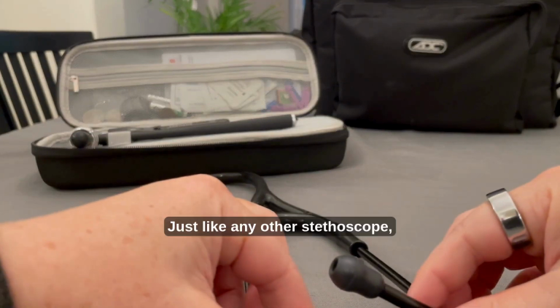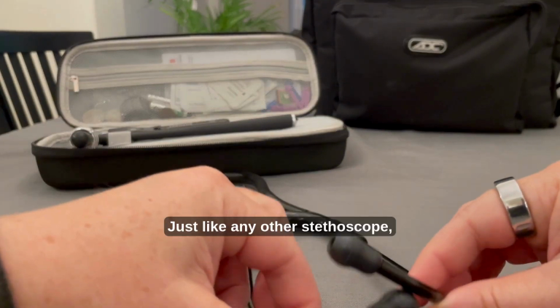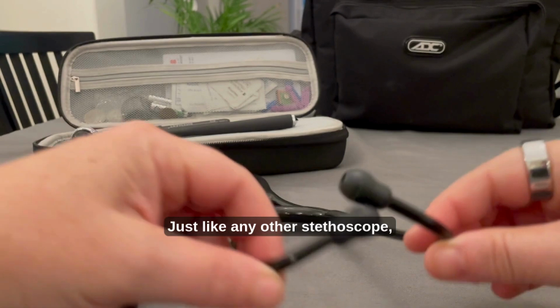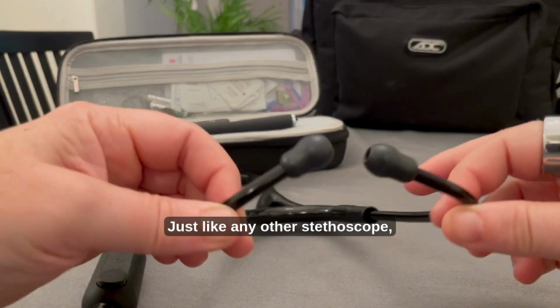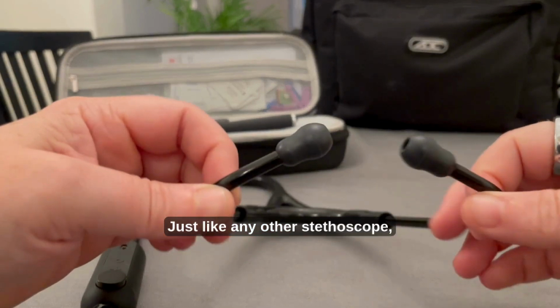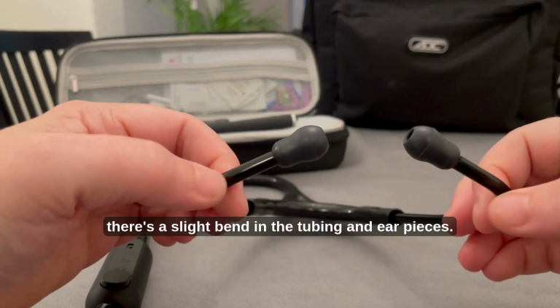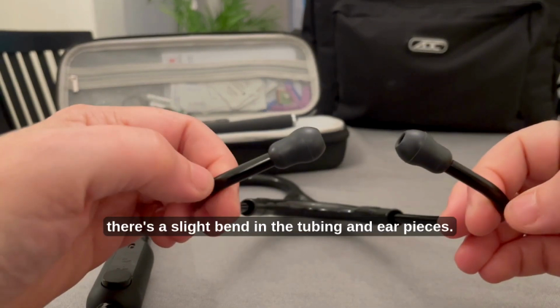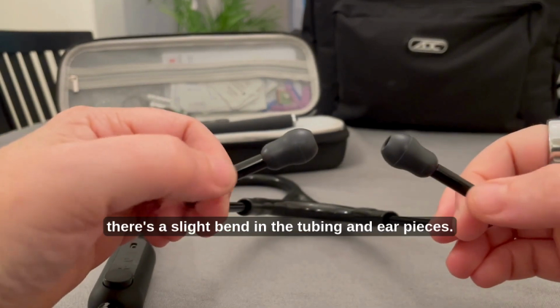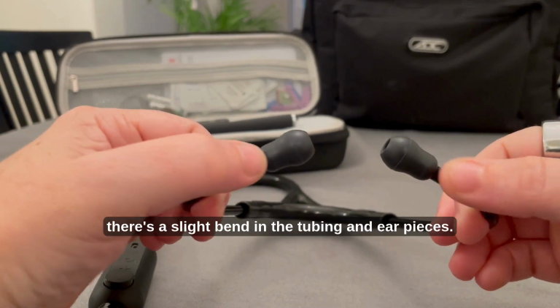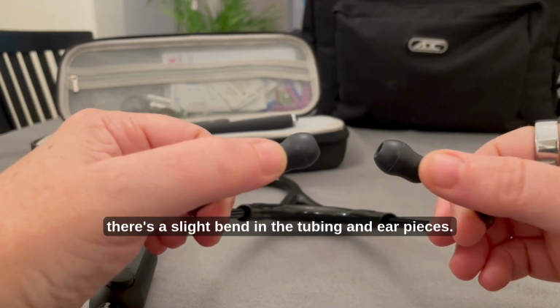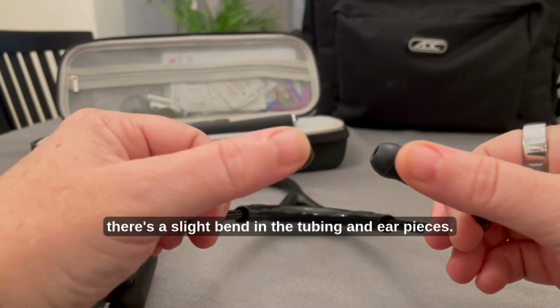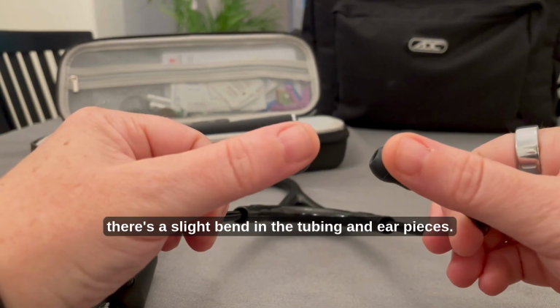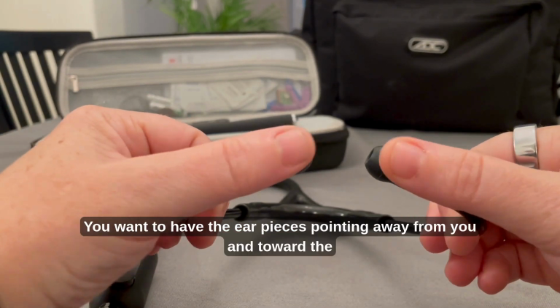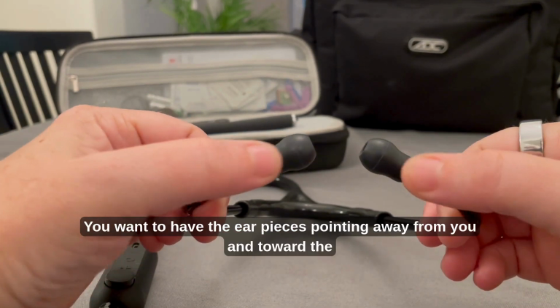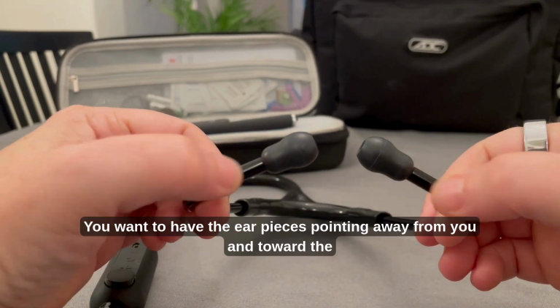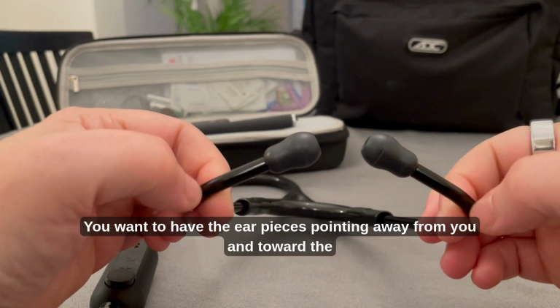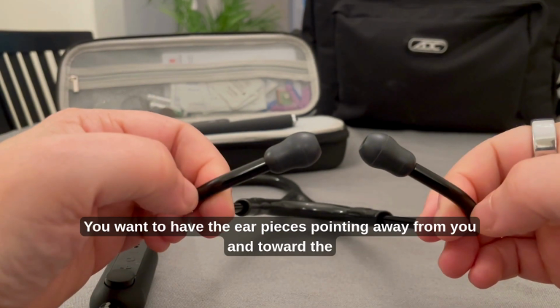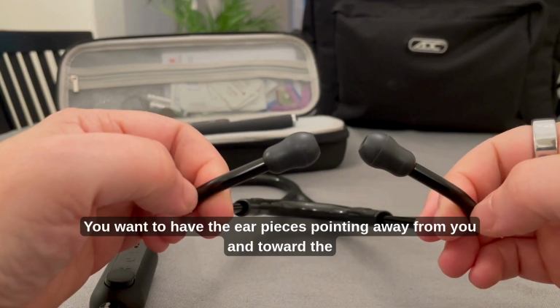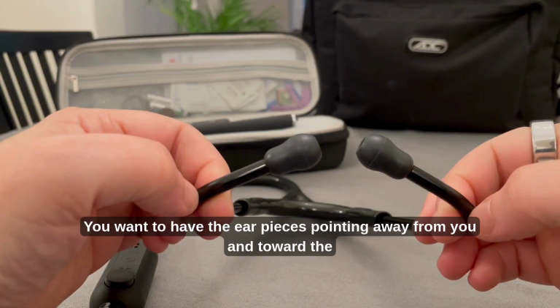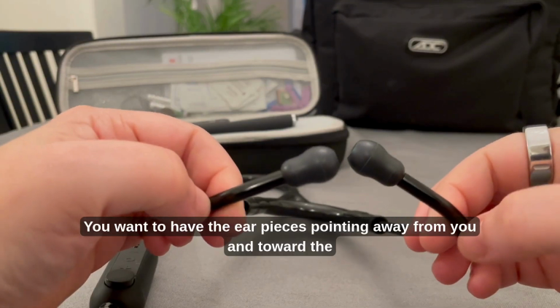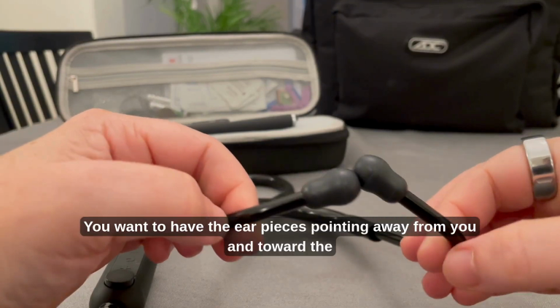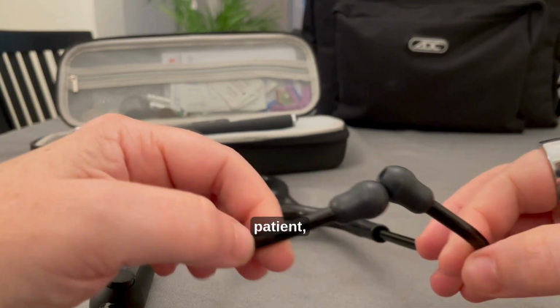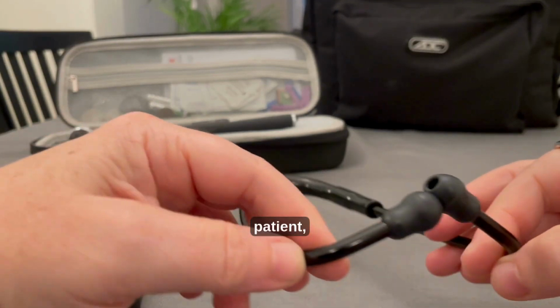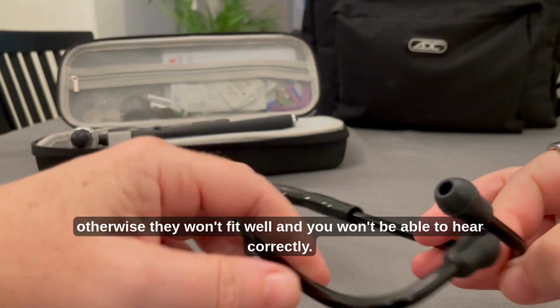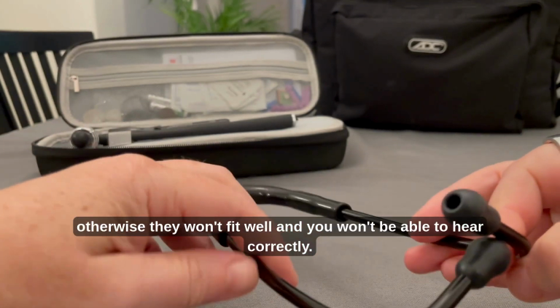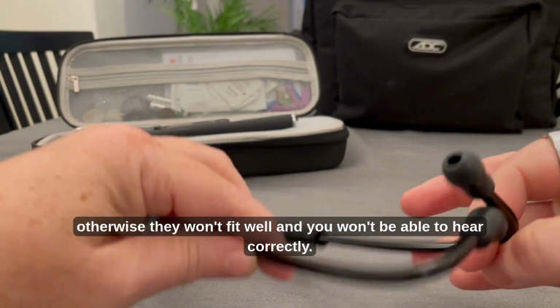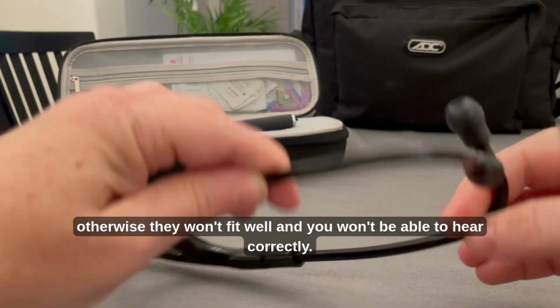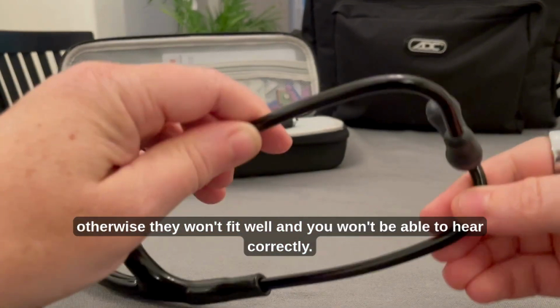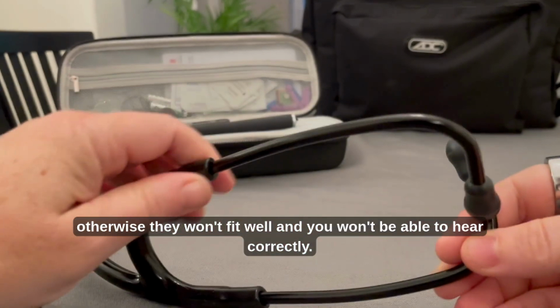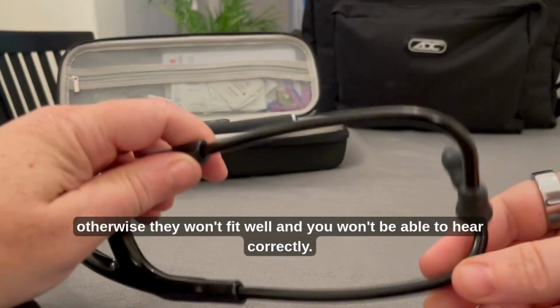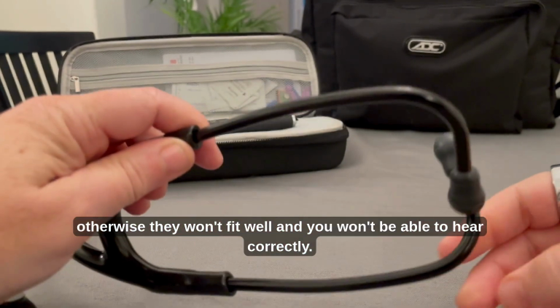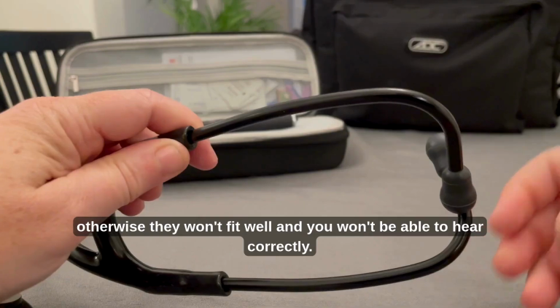Just like any other stethoscope, there is a slight bend in the tubing and ear pieces. You want to have the ear pieces pointing away from you and toward the patient, otherwise they won't fit well and you won't be able to hear correctly.